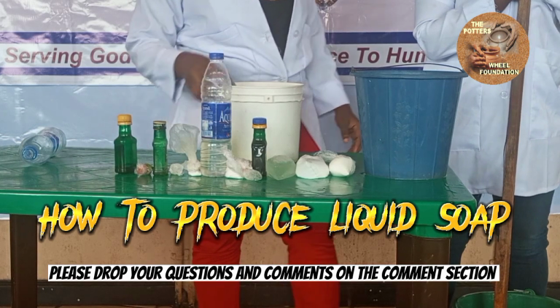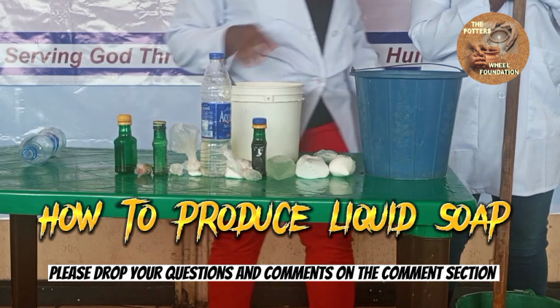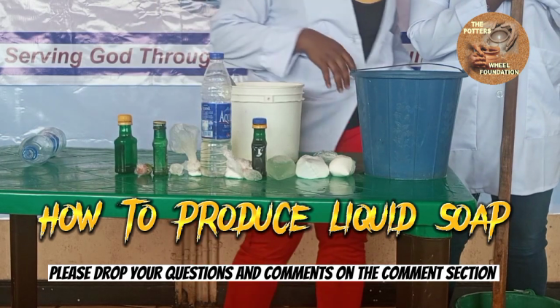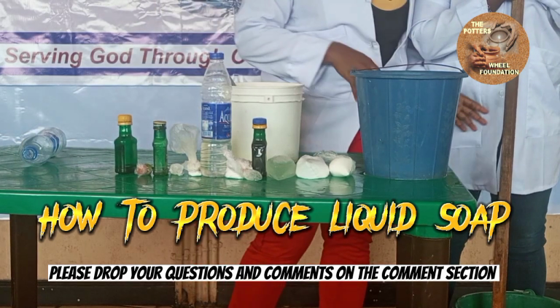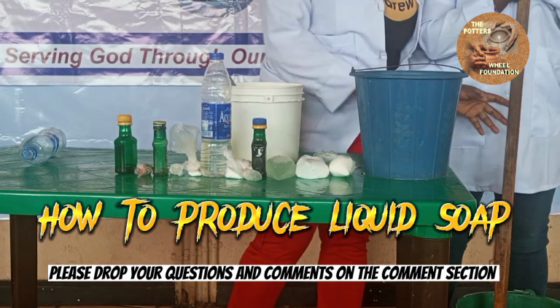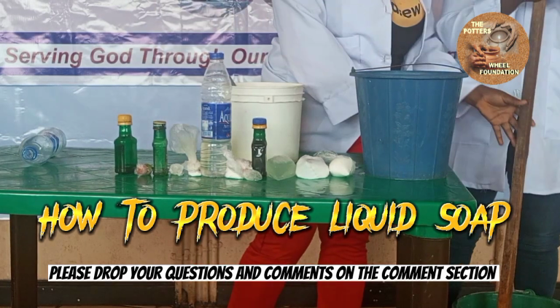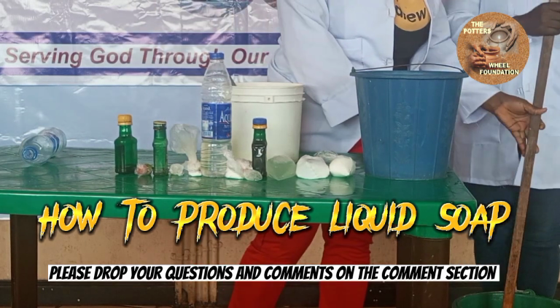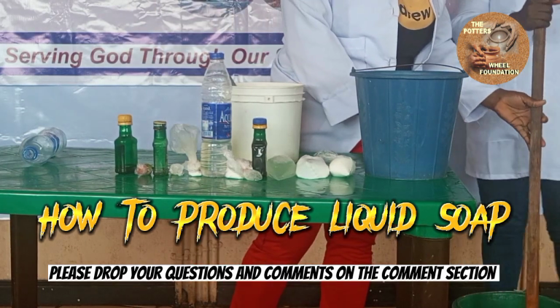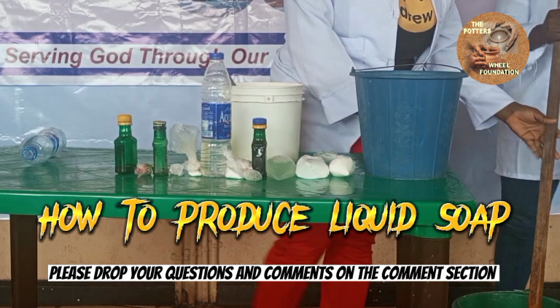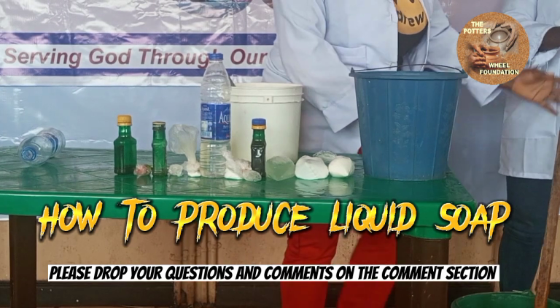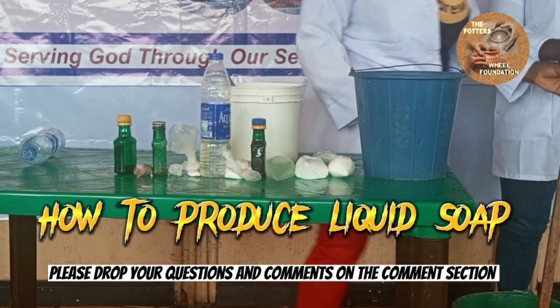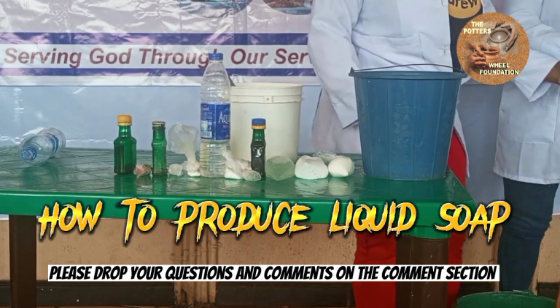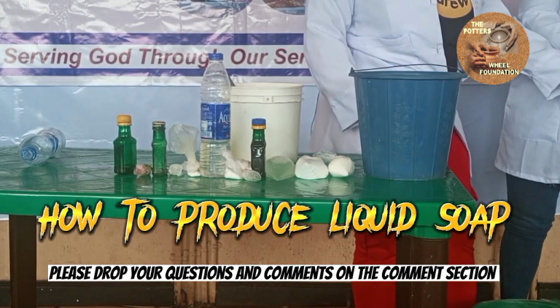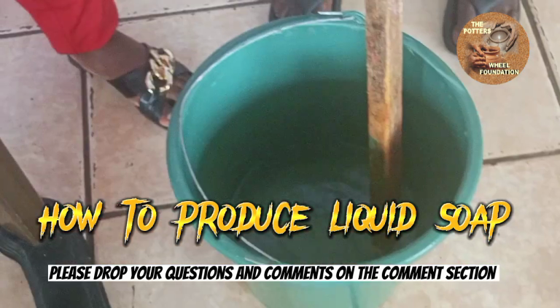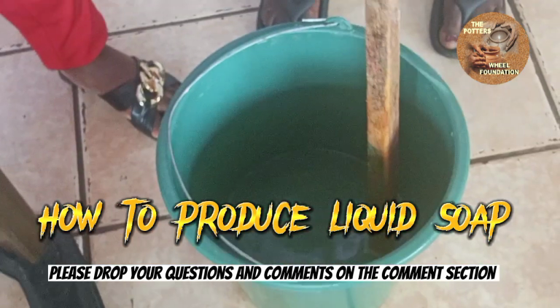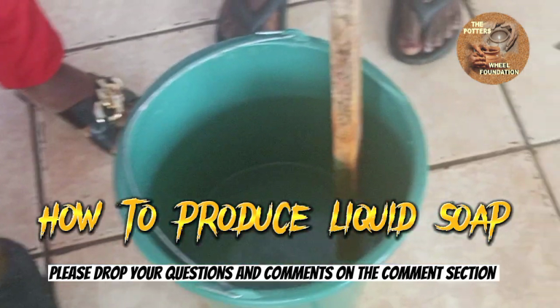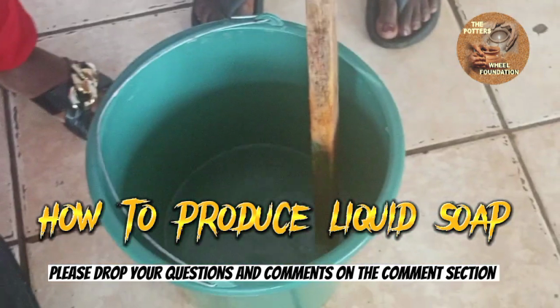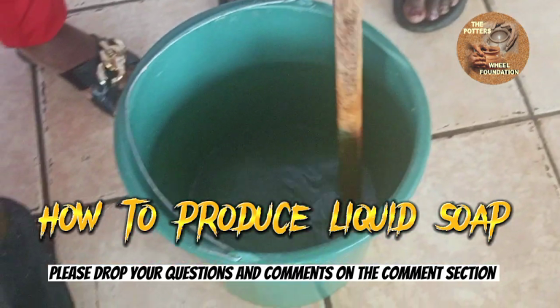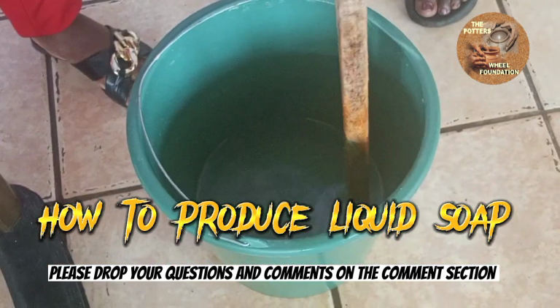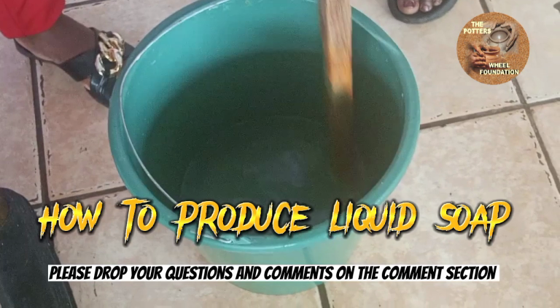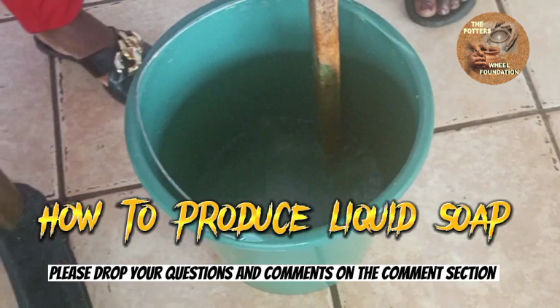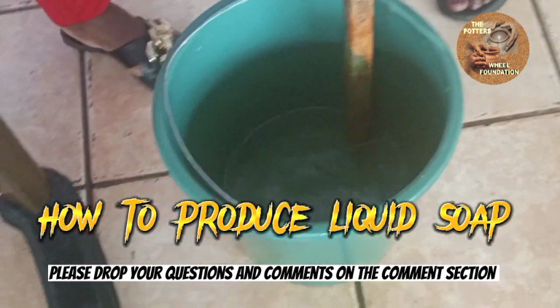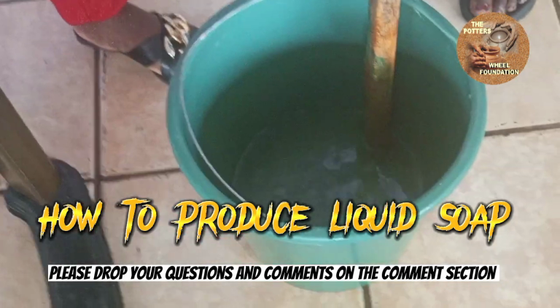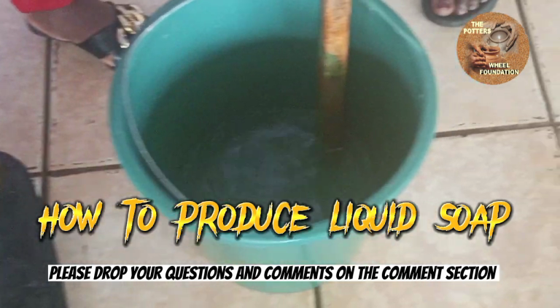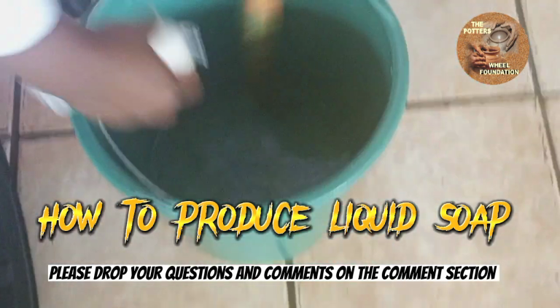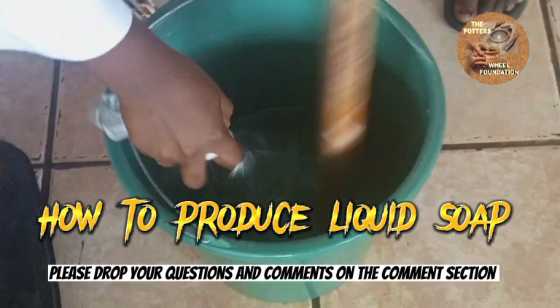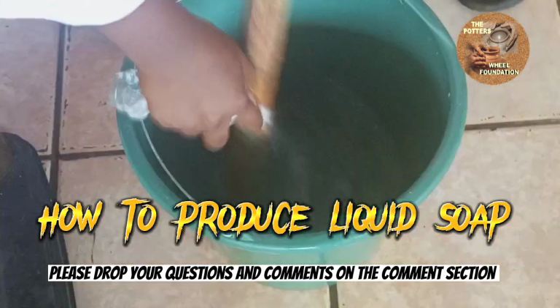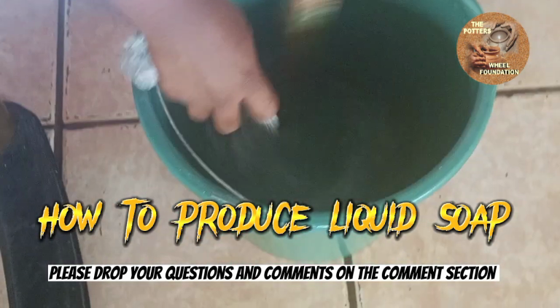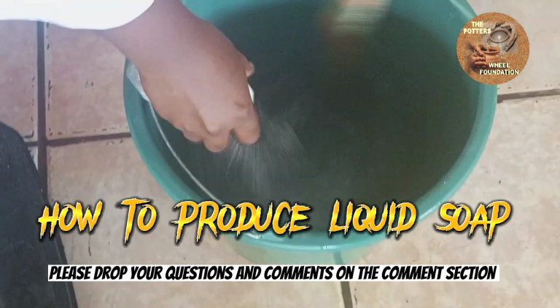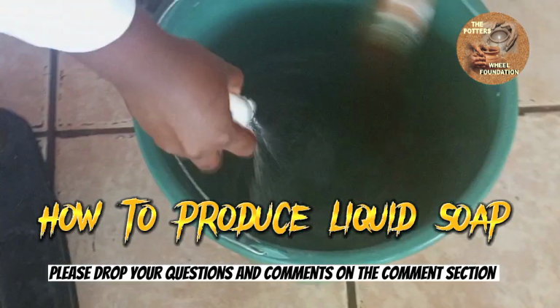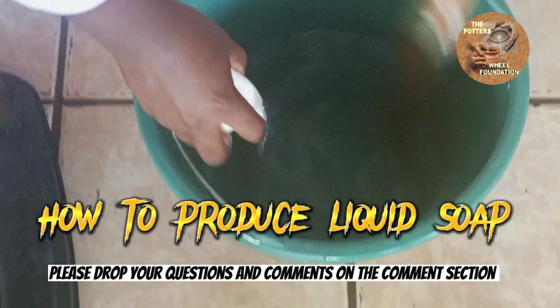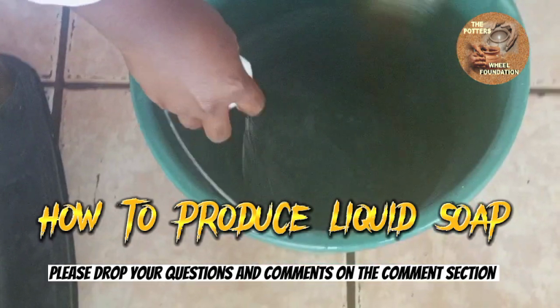So first of all, measure our water into a big bowl. Then carefully add our nitrosol. Be careful not to add too much so that it's not too thick.